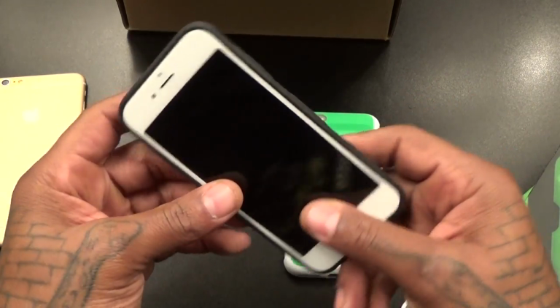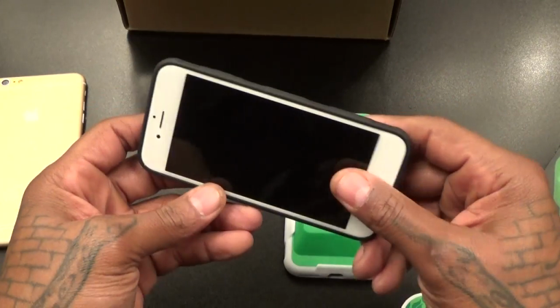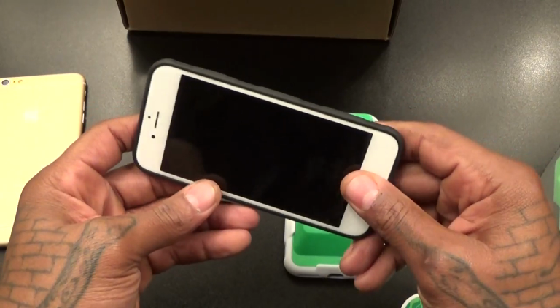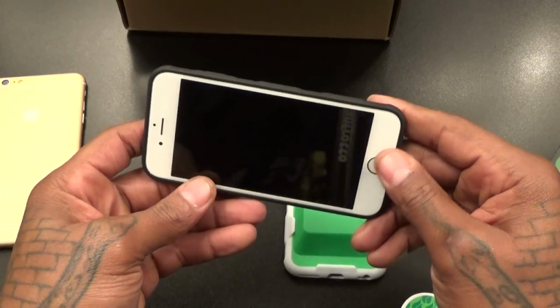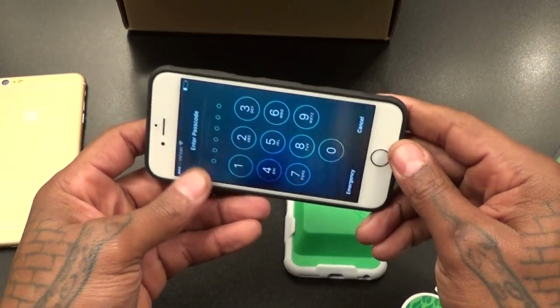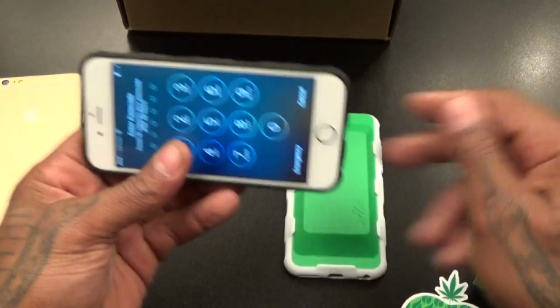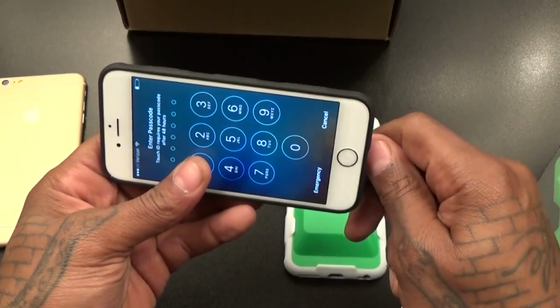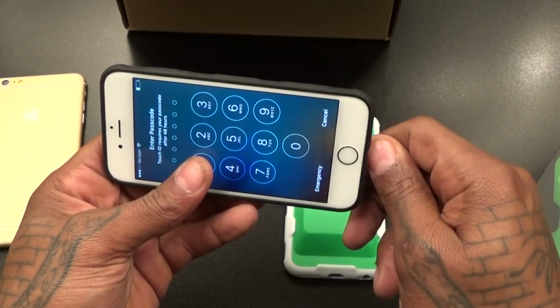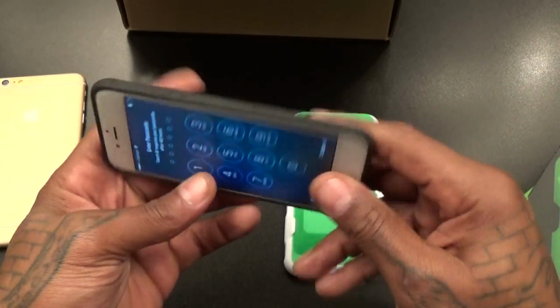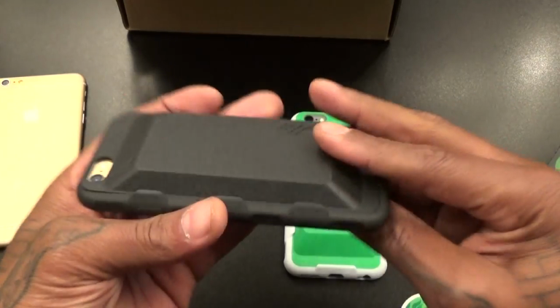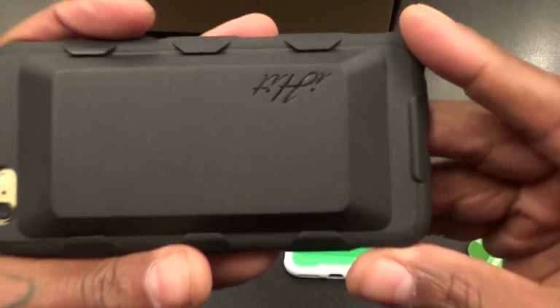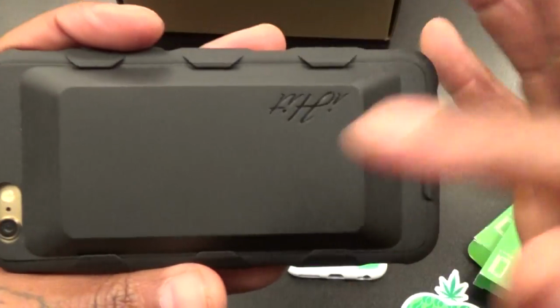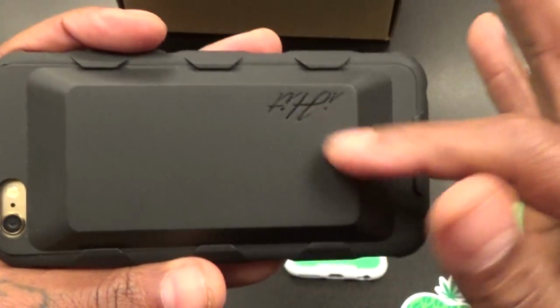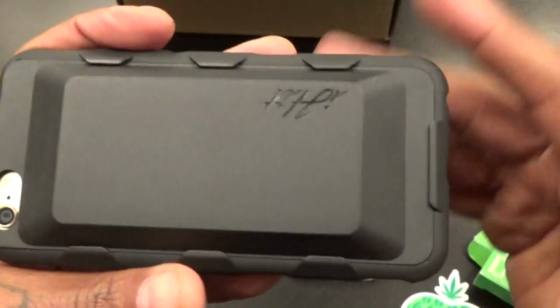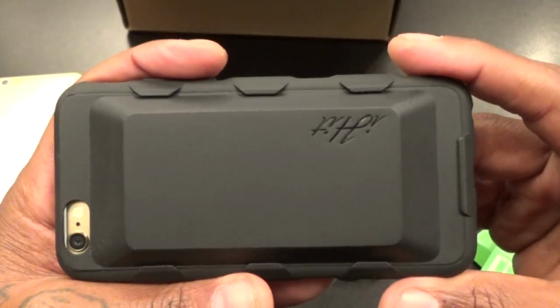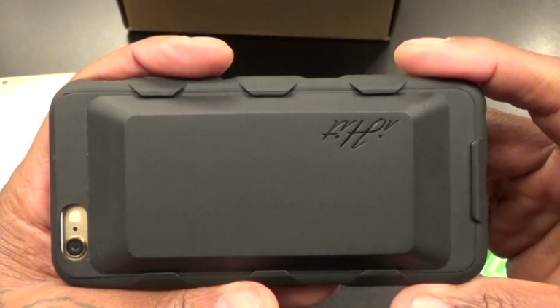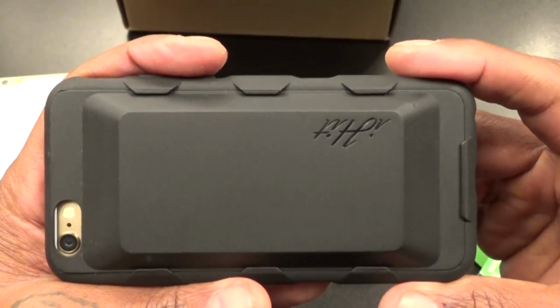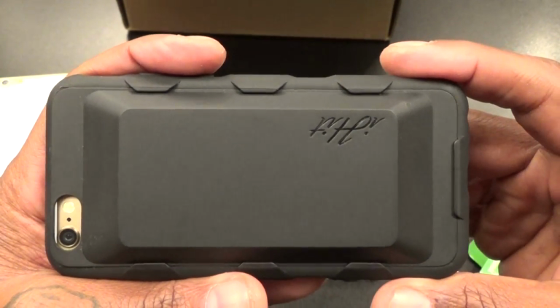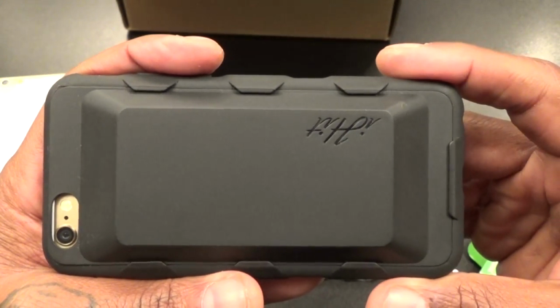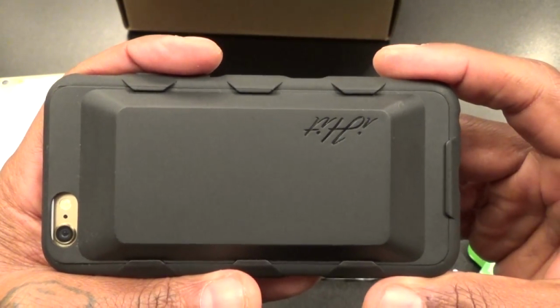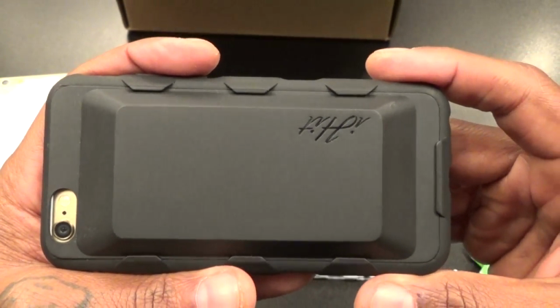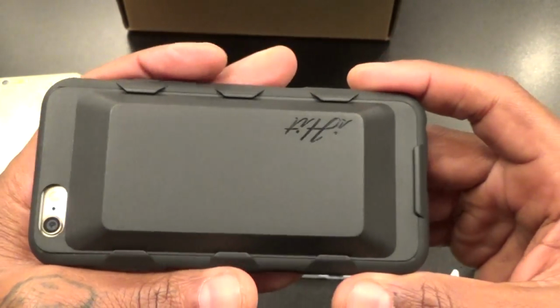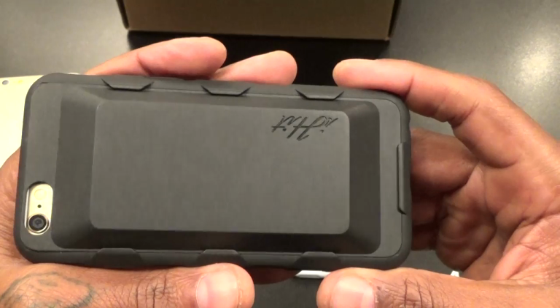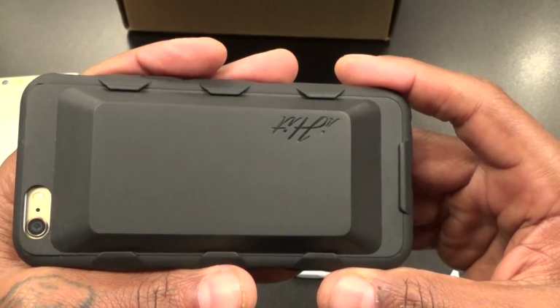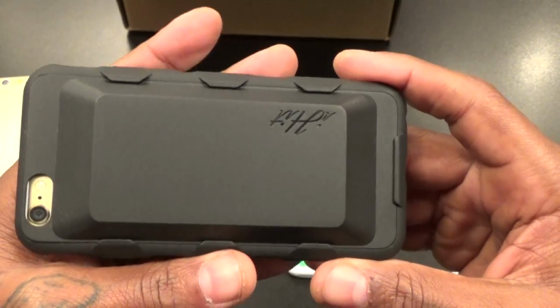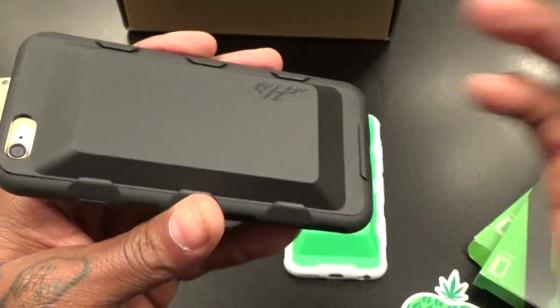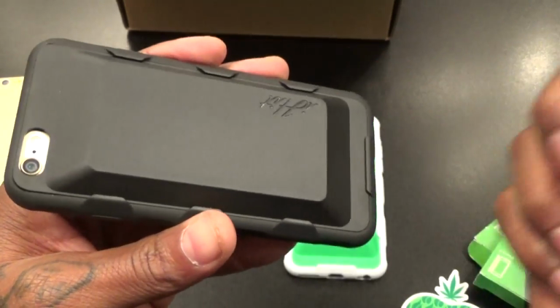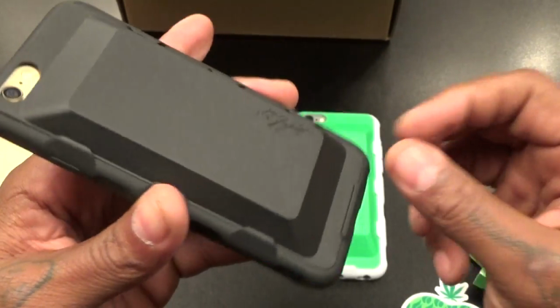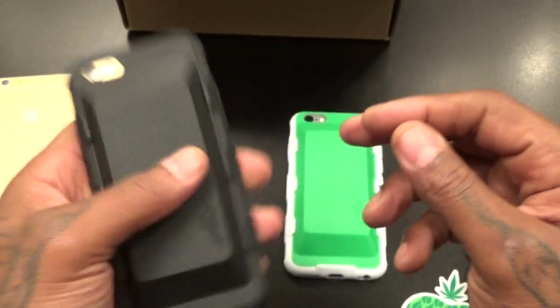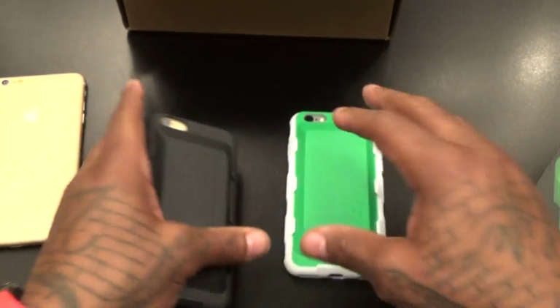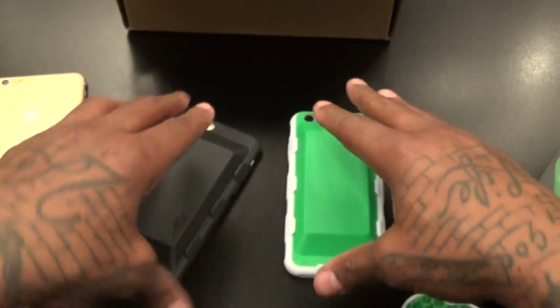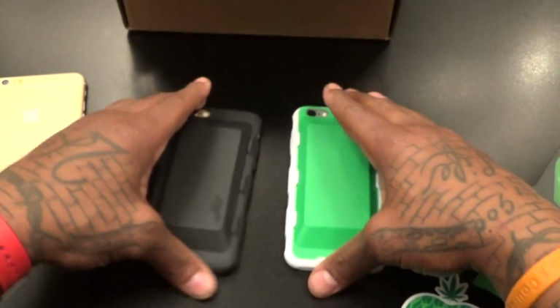If you got your GPS on in your car and it's charging, nobody's thinking about the back of that case. Shout out to iHit.com — I got a winner right here, this is a go. Hit me up in the comments and let me know what y'all think.